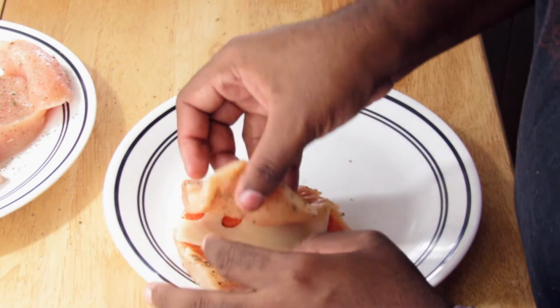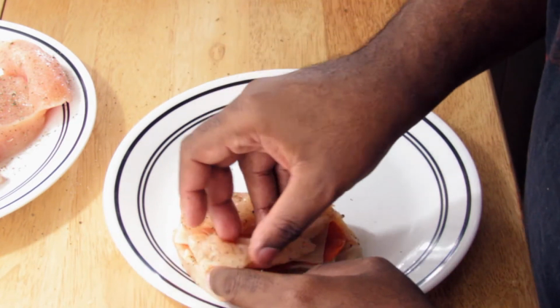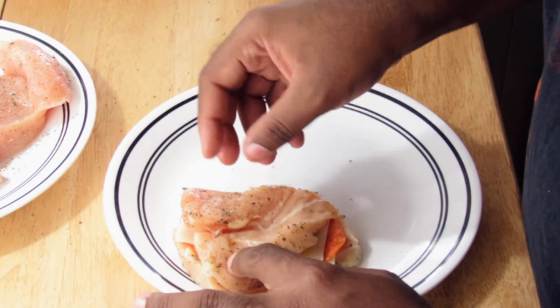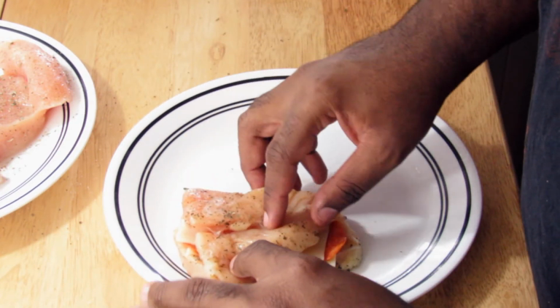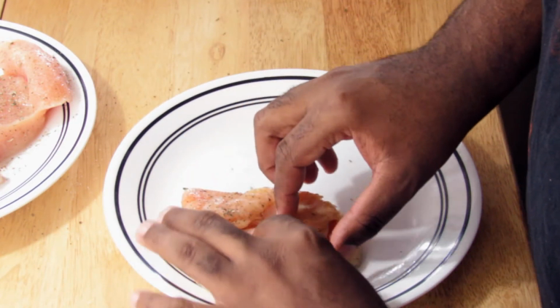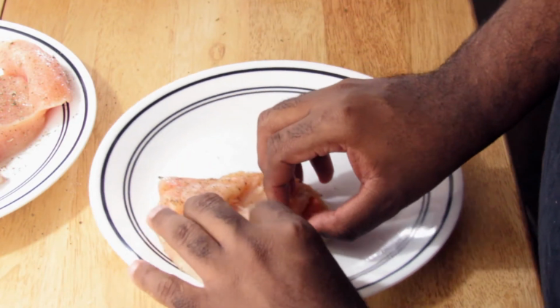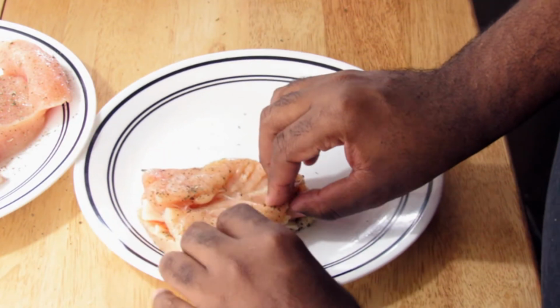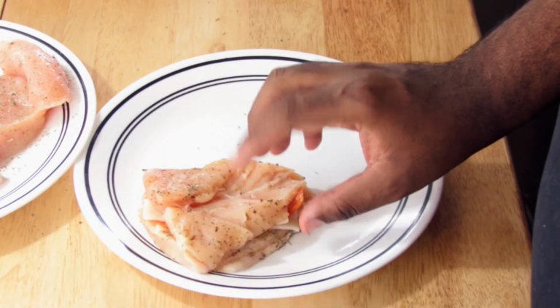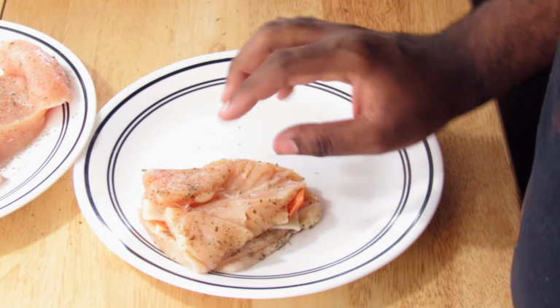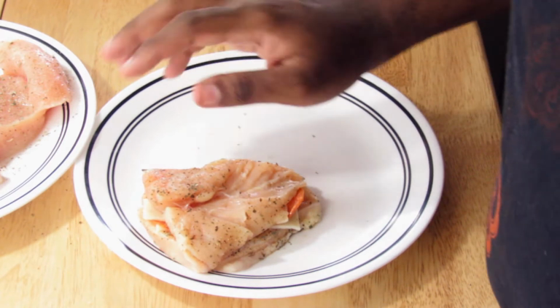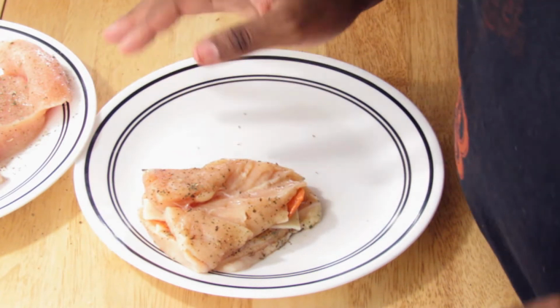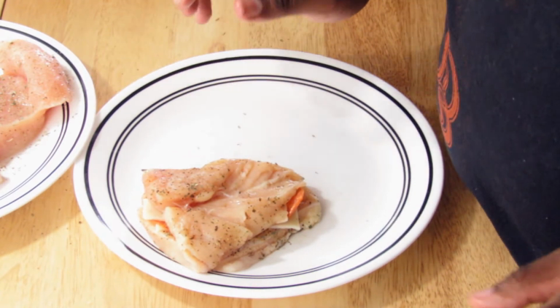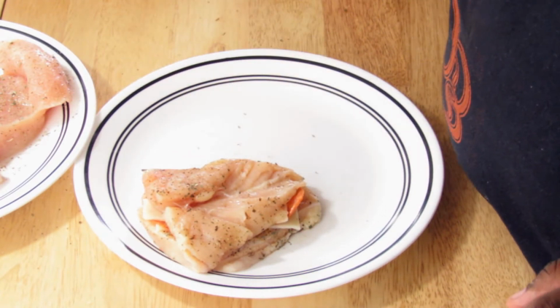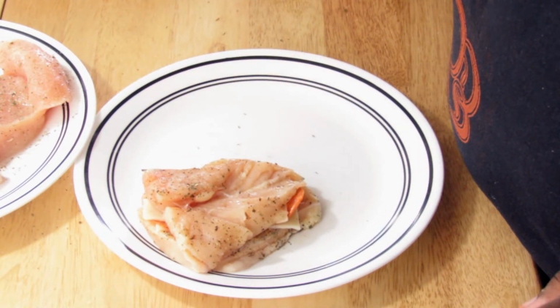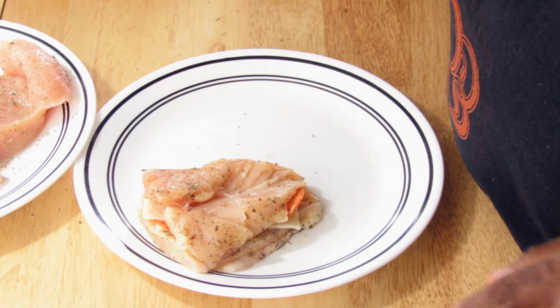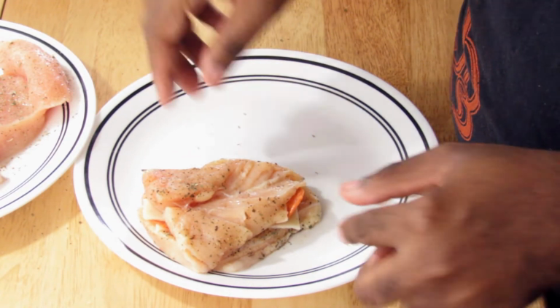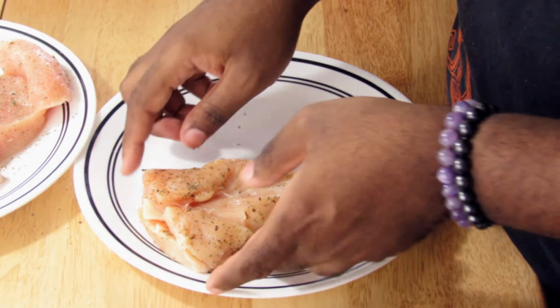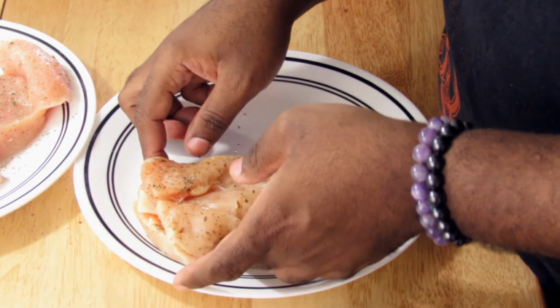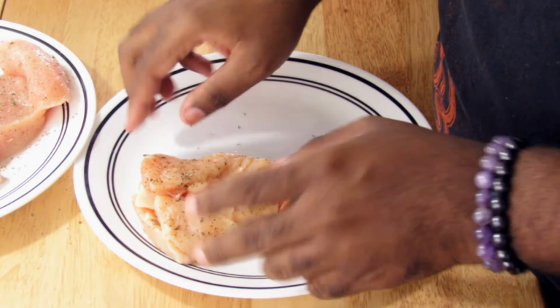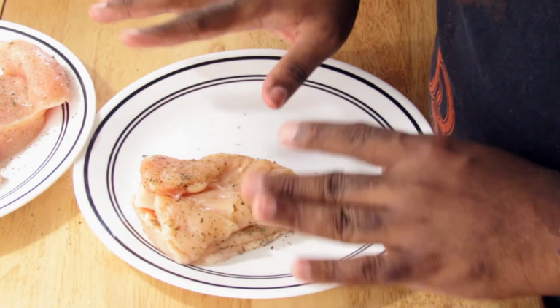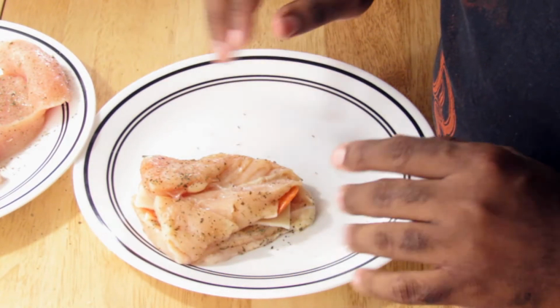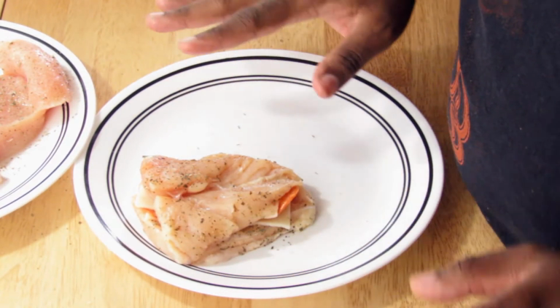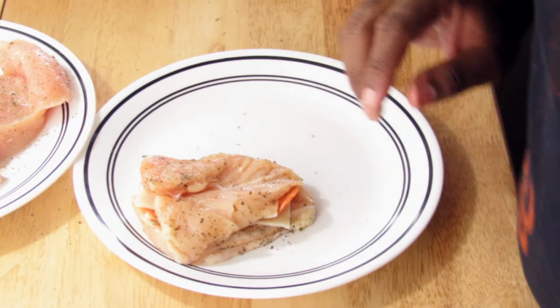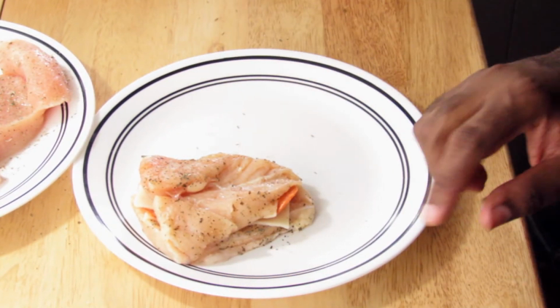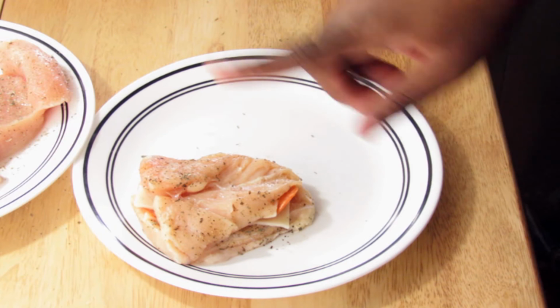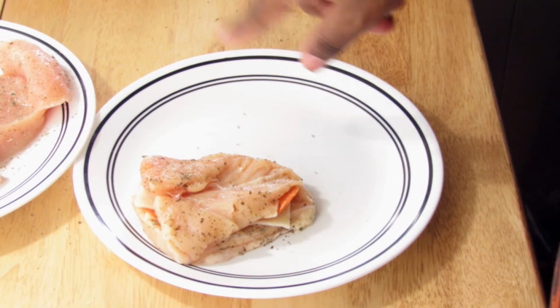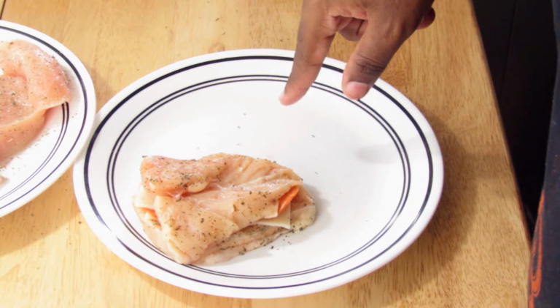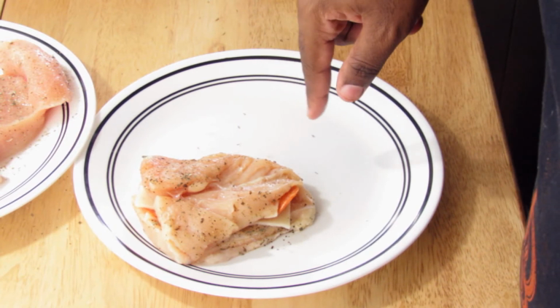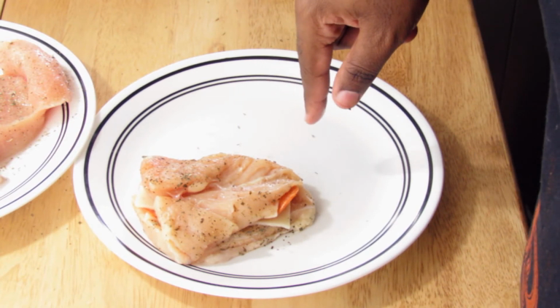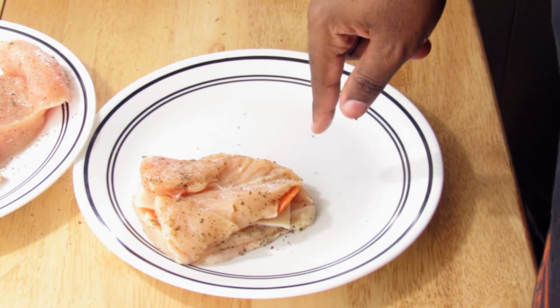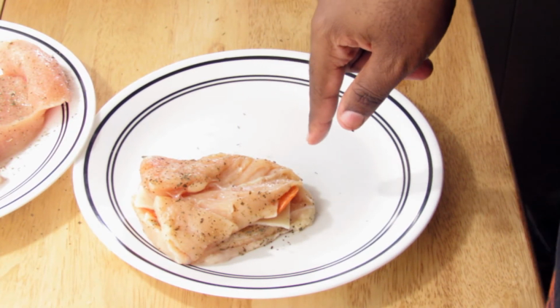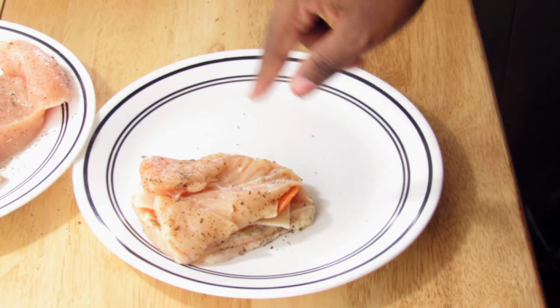Then place the other half of the cheese on top and simply fold it over. This is just a lightened-up, easier version where you don't have to roll it or bread it. Do all your chicken breasts this way and I'll show you the next step.